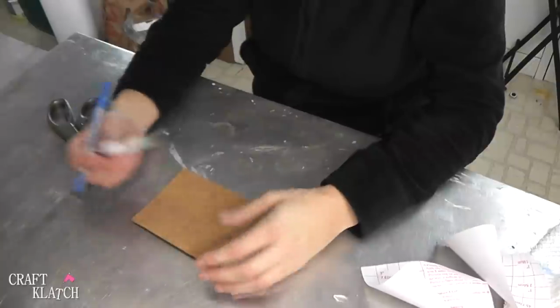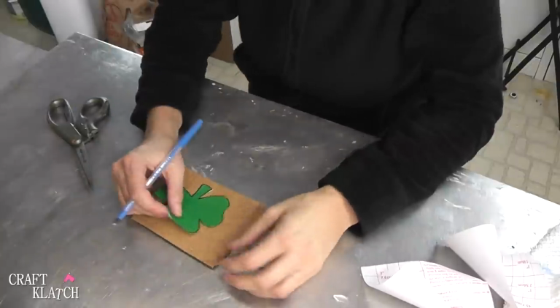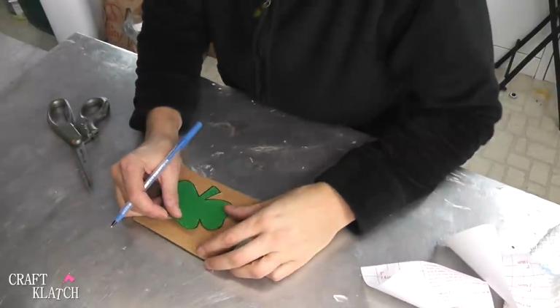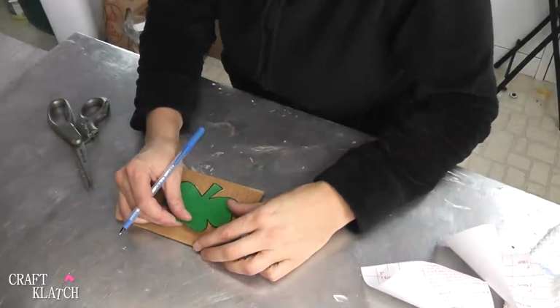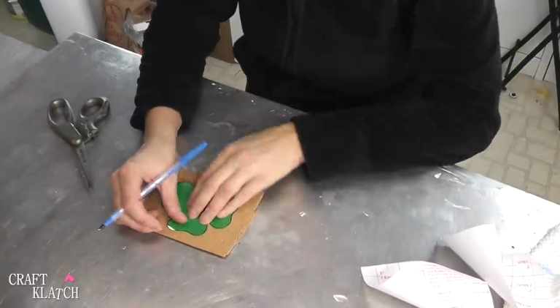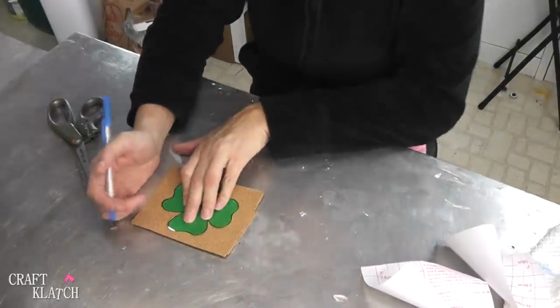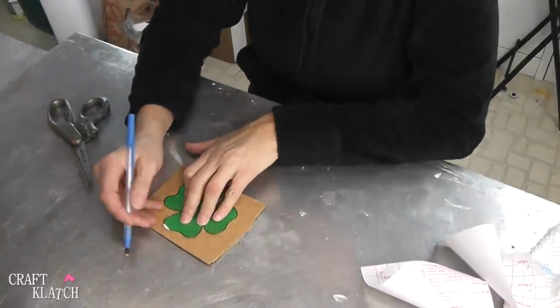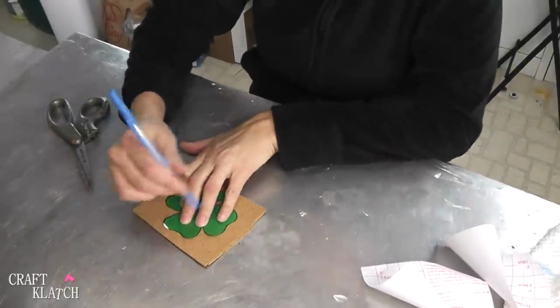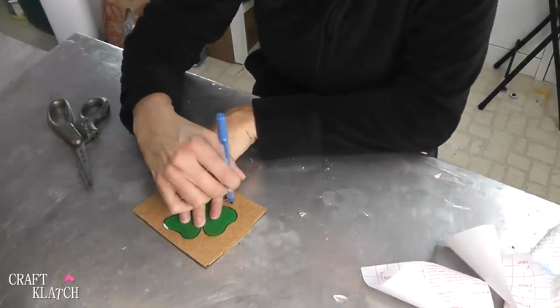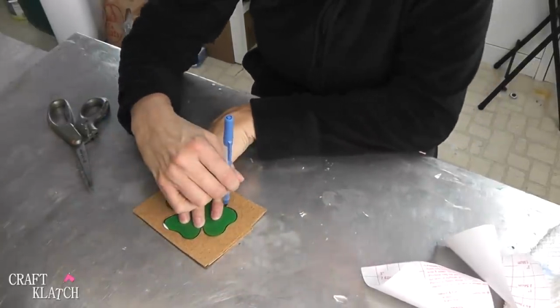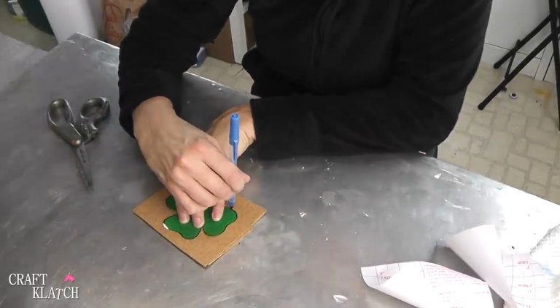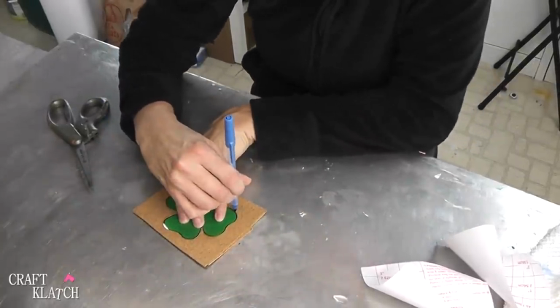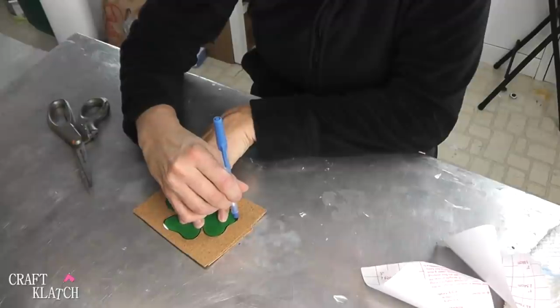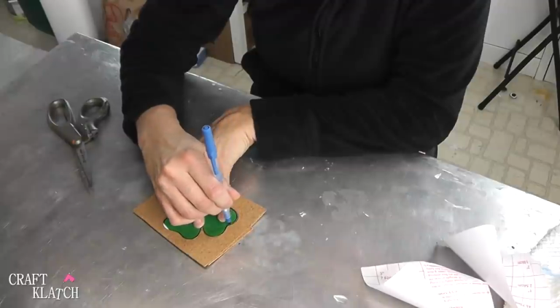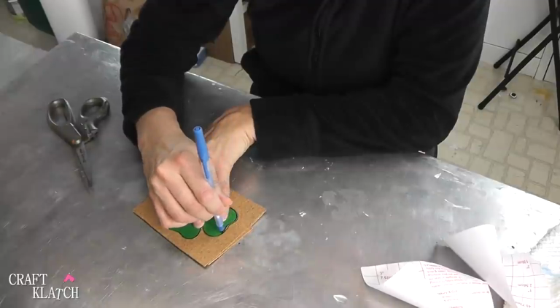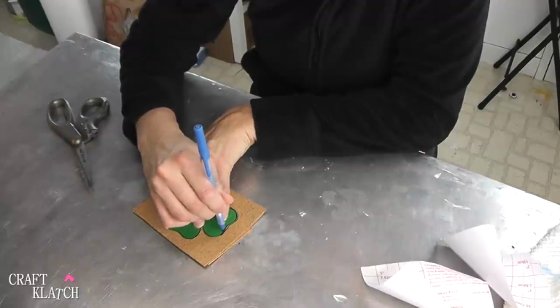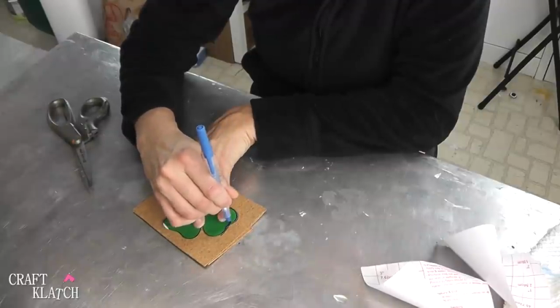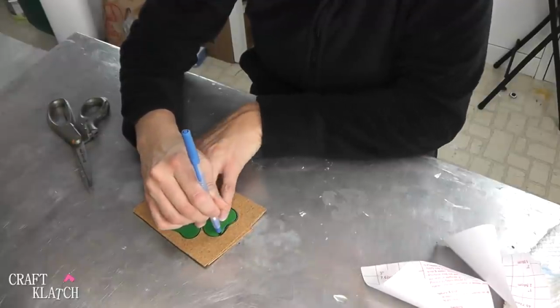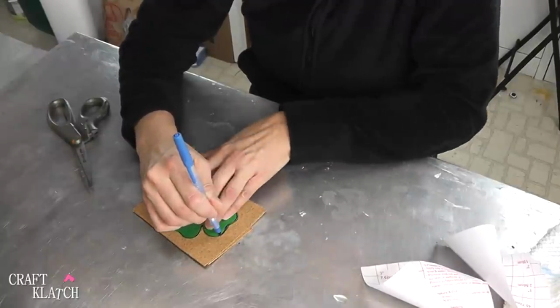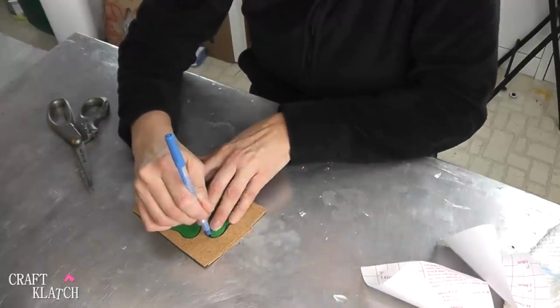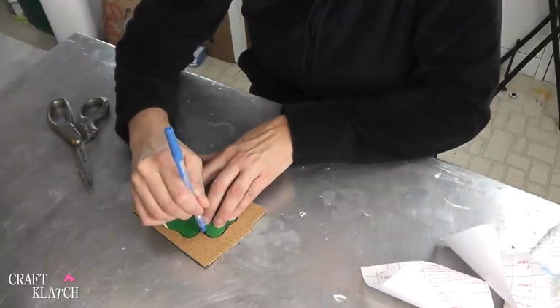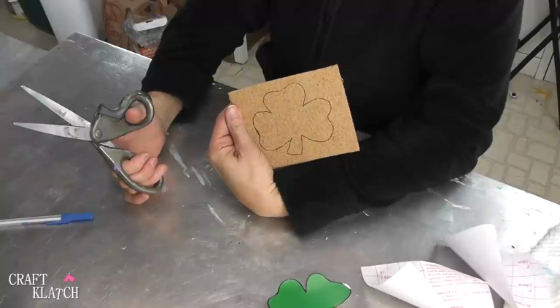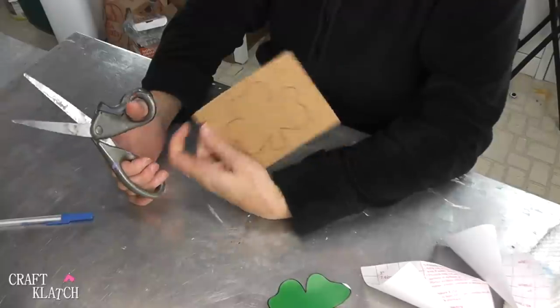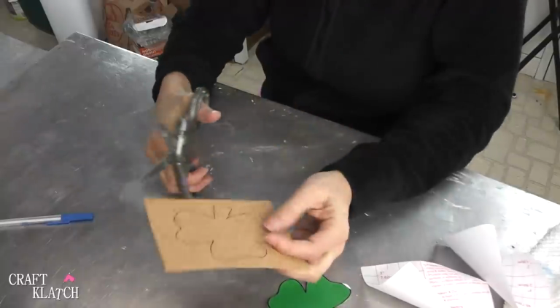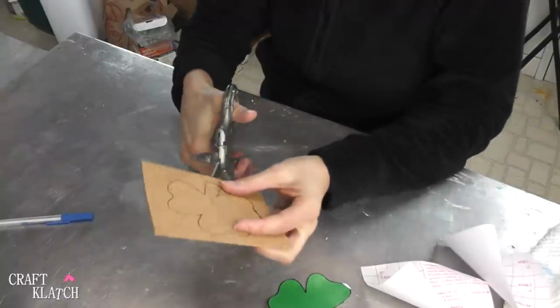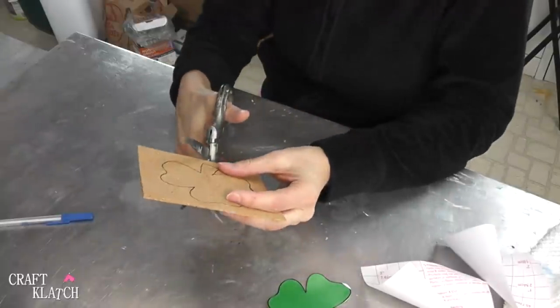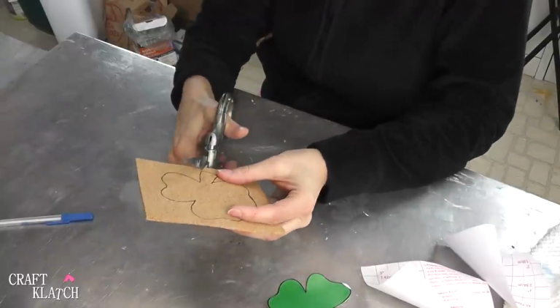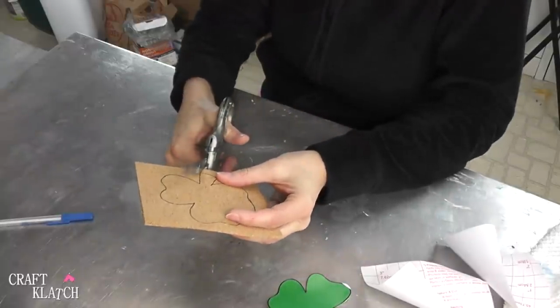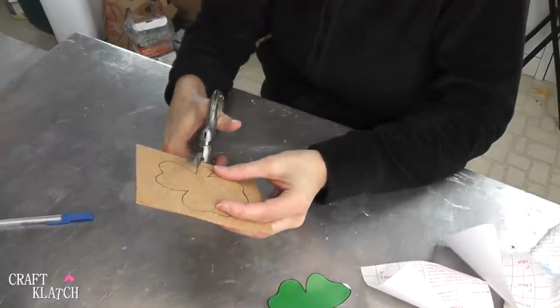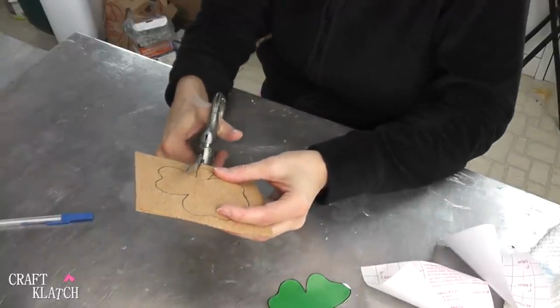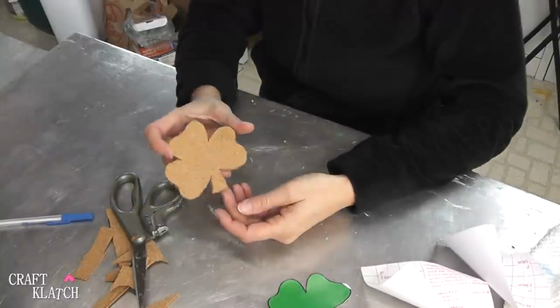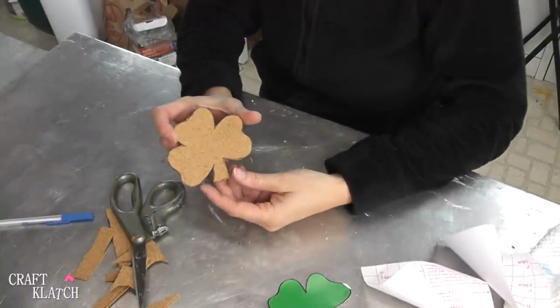These are super easy coasters that you can get the kids involved in. I have a shamrock here, sized to be the size that I want, and I'm just going to trace it. I'm going to take a pen, trace it on here, just like that. Then I'm going to take my scissors, cut it out. And there it is.